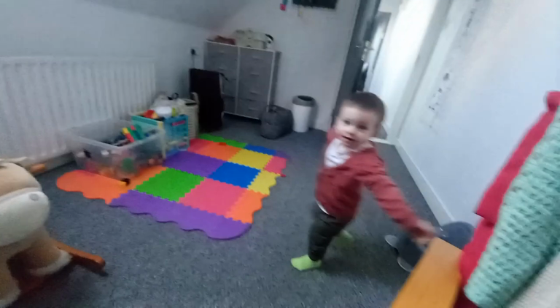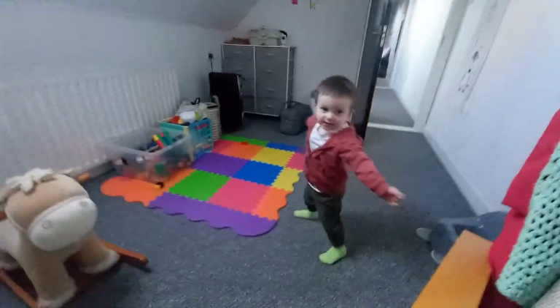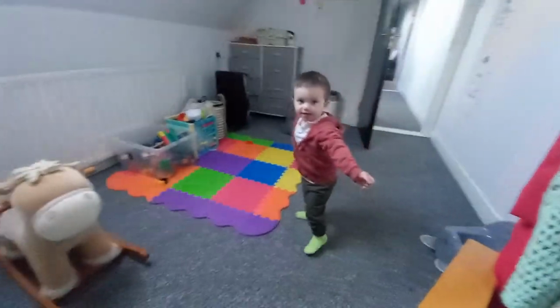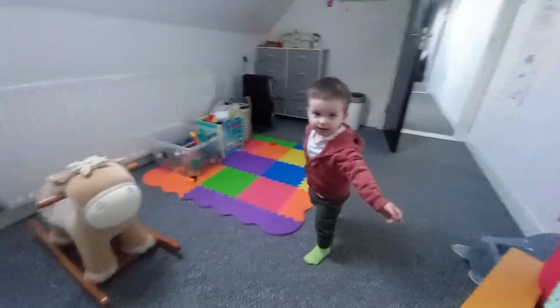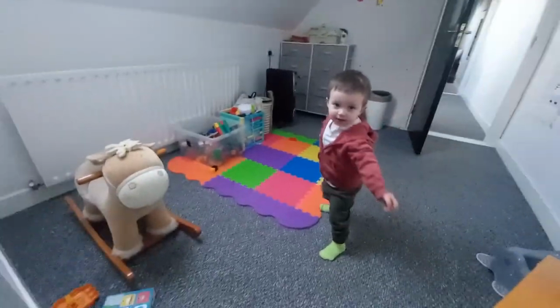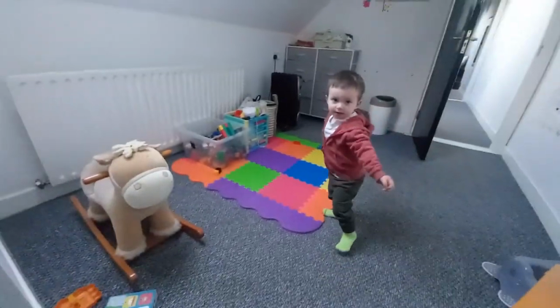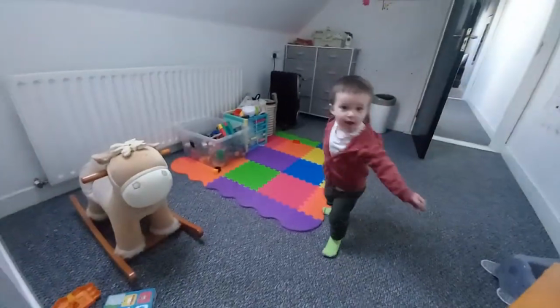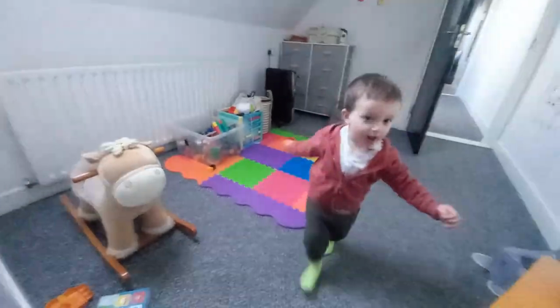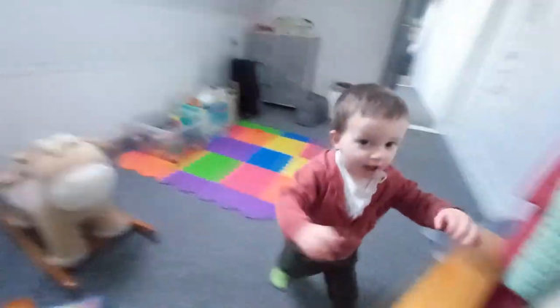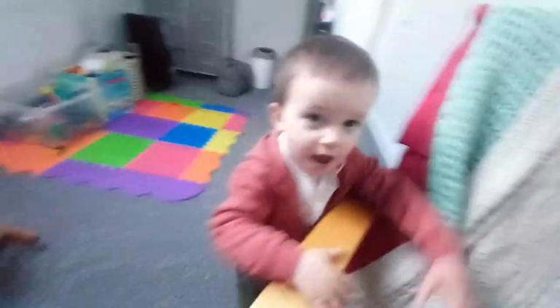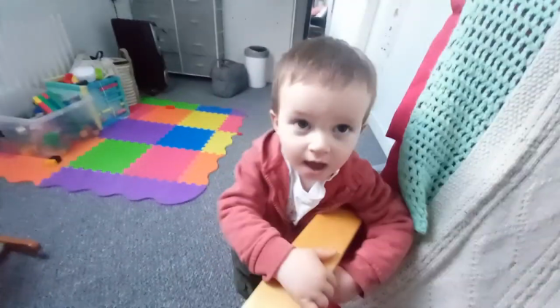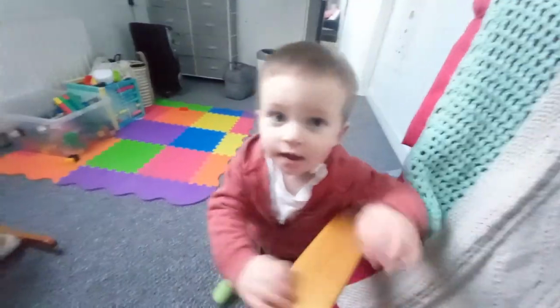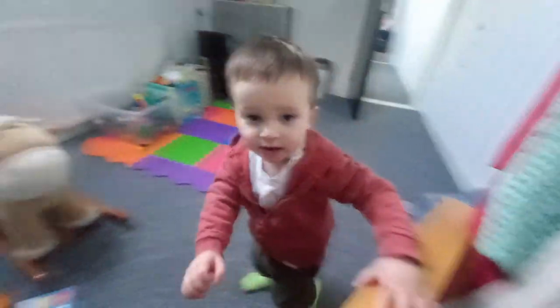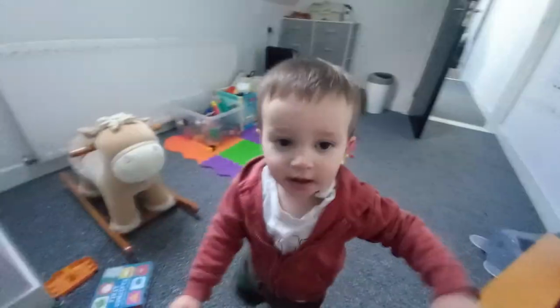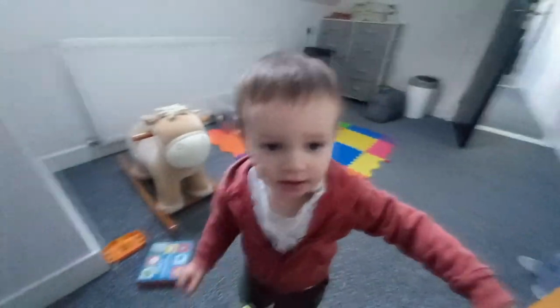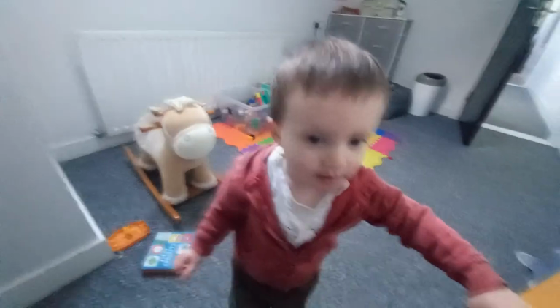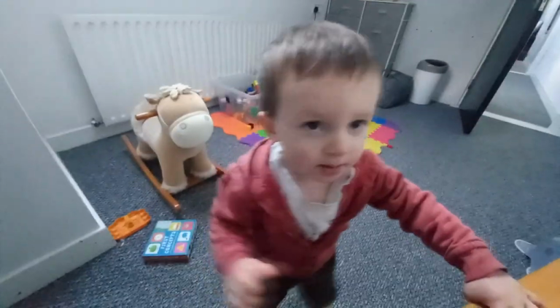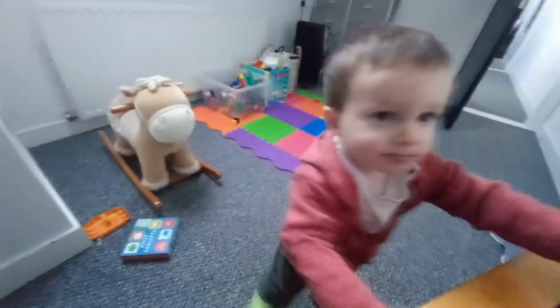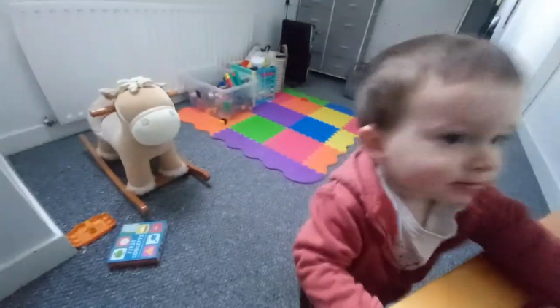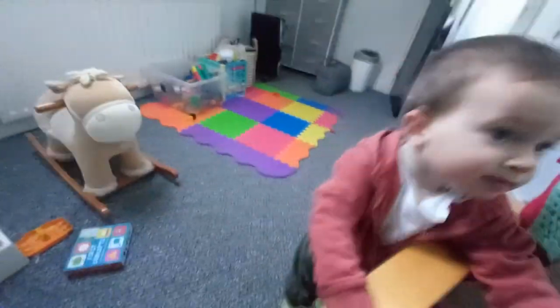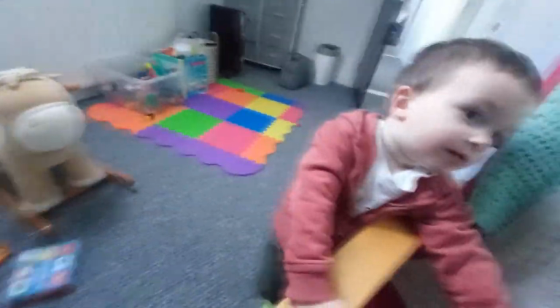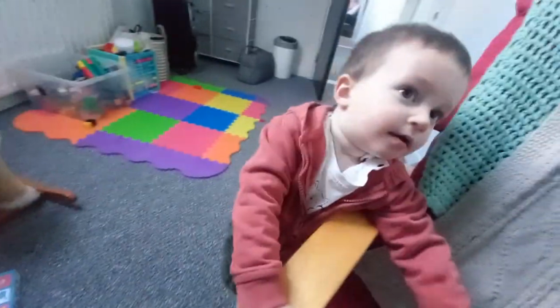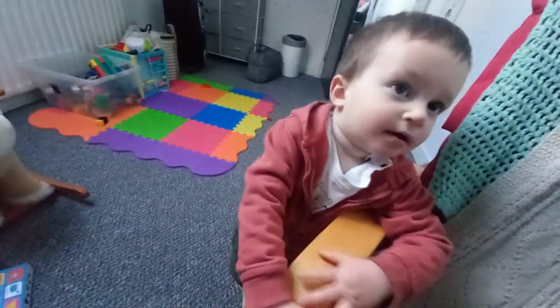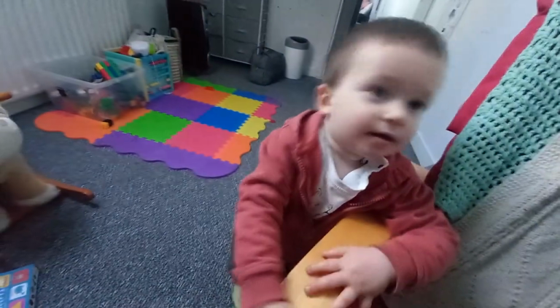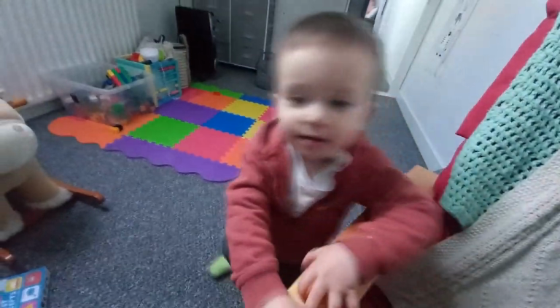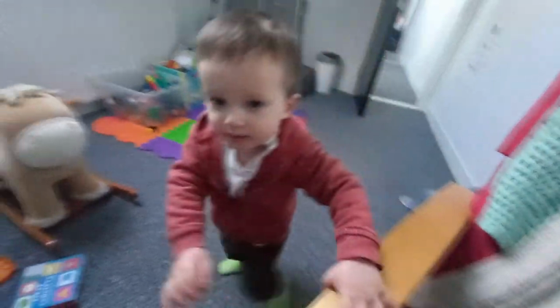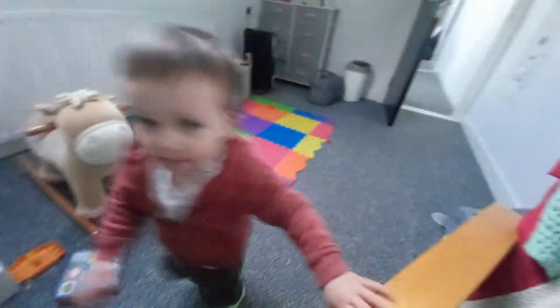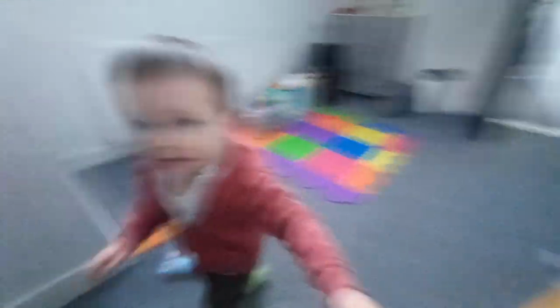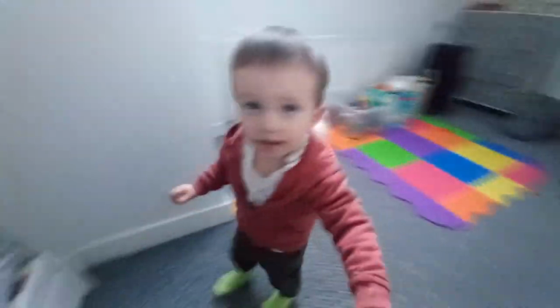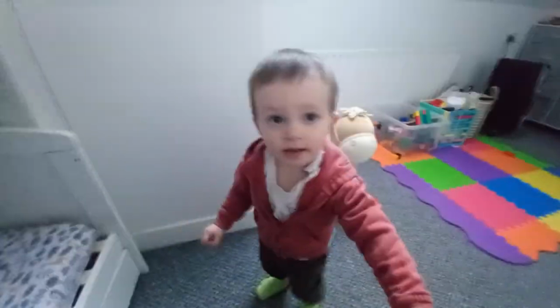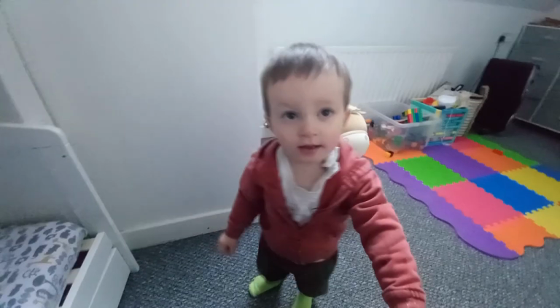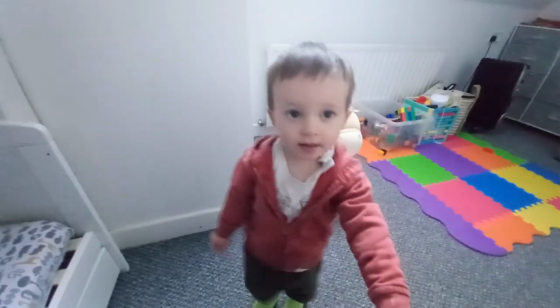Good morning William. Are we doing a project planned for this weekend? What's our project? Let's have a little think about it. What are we gonna do?